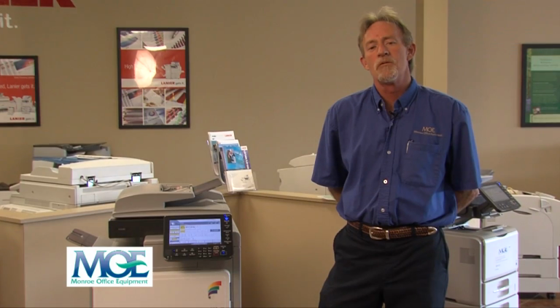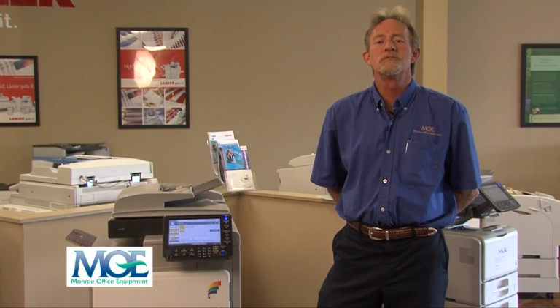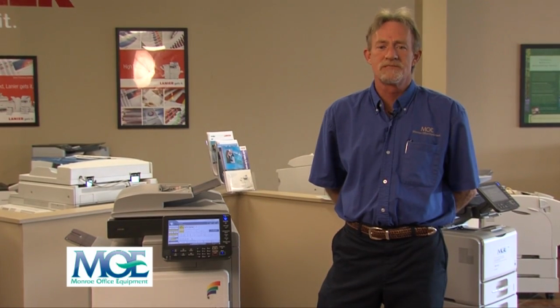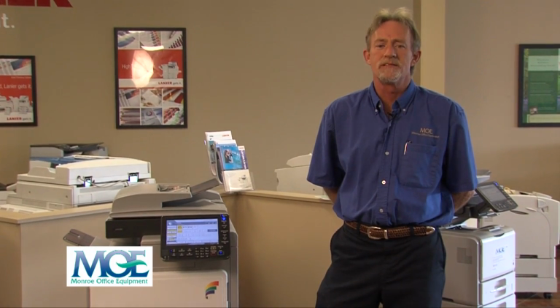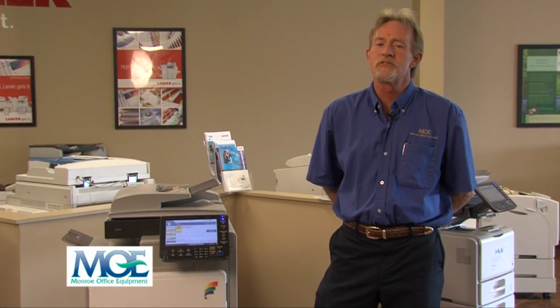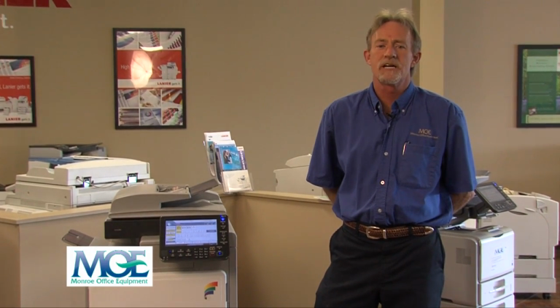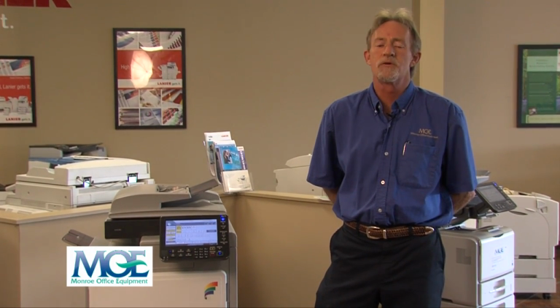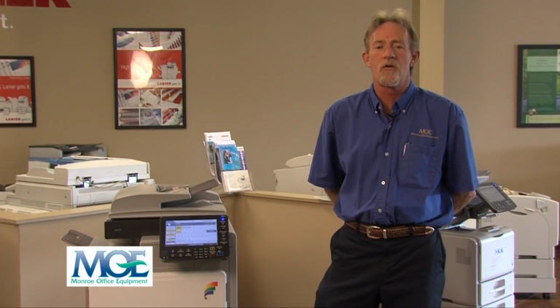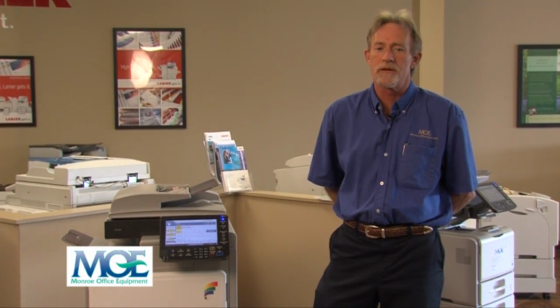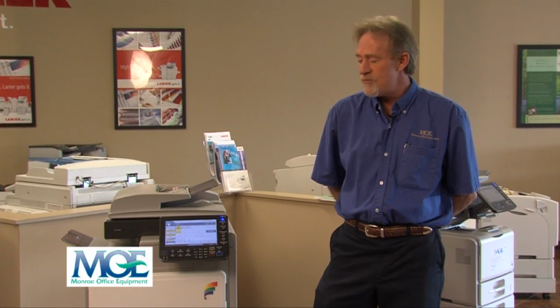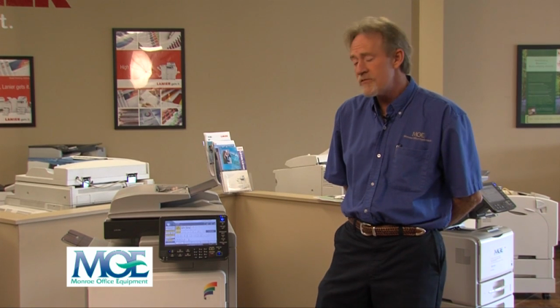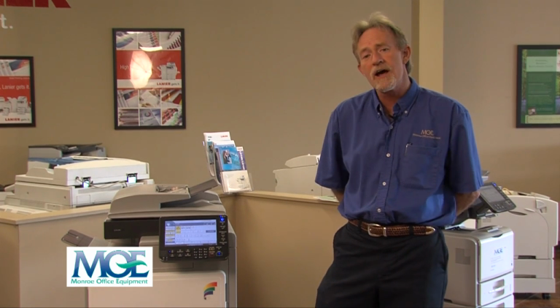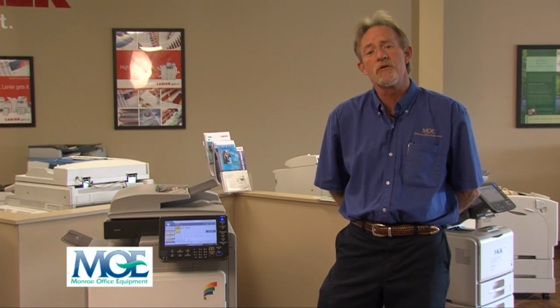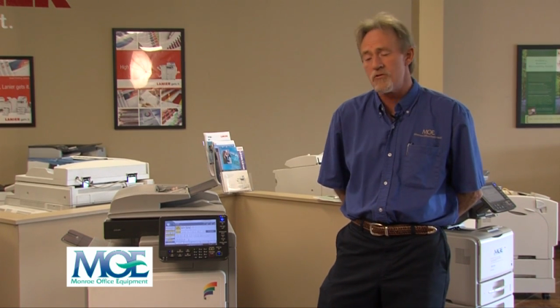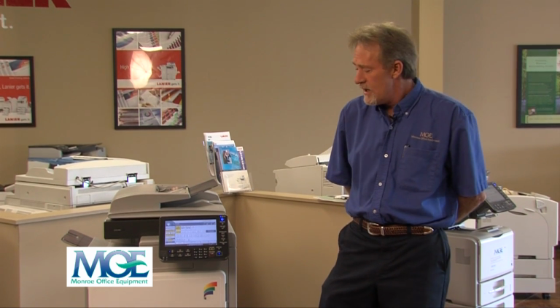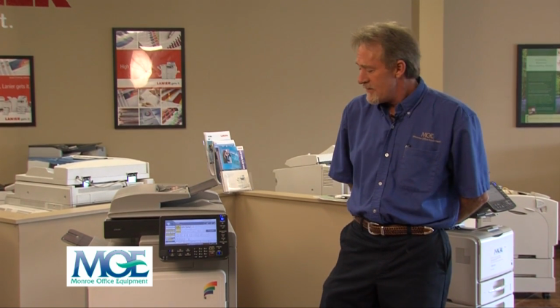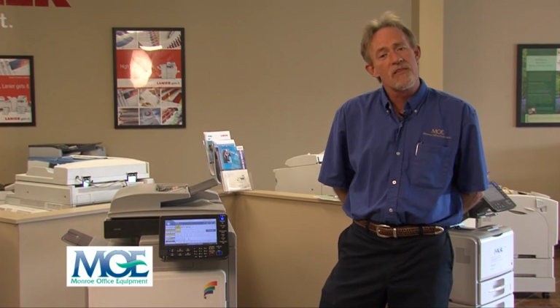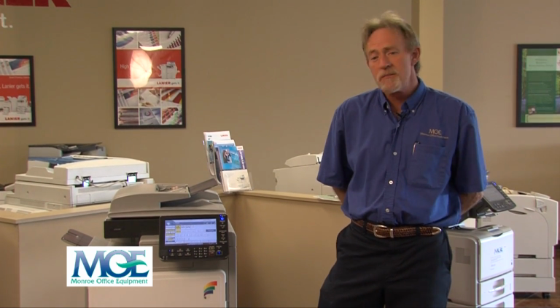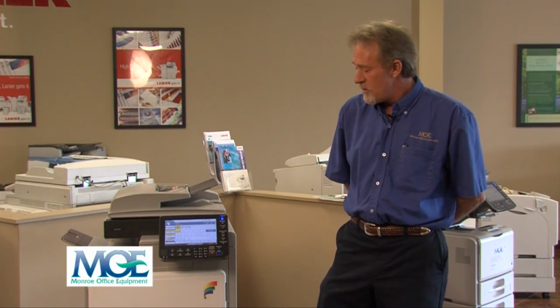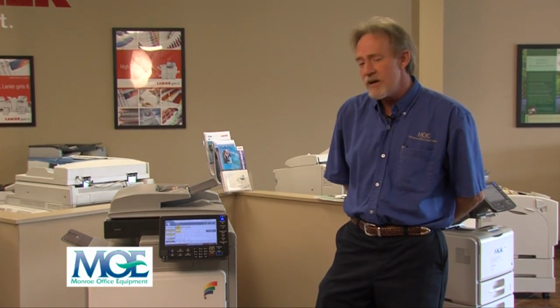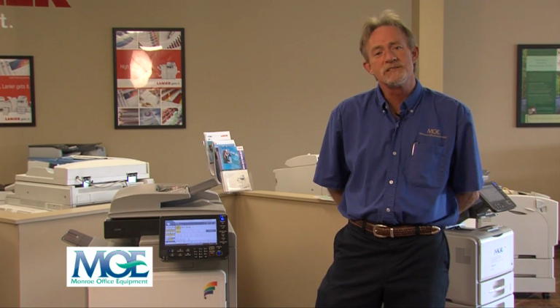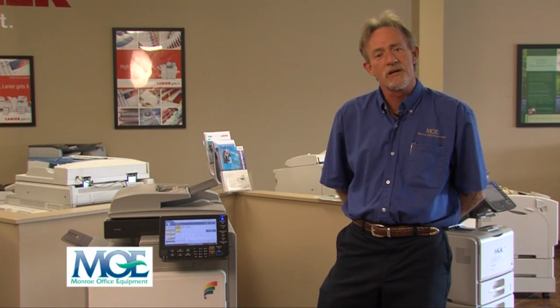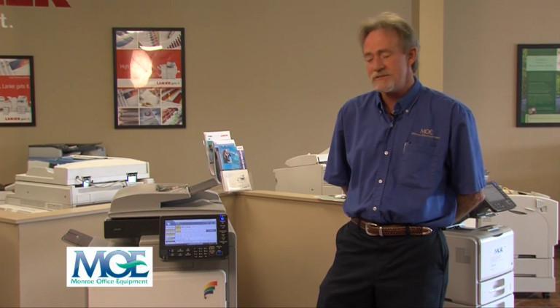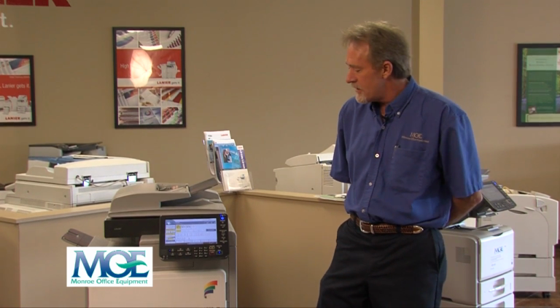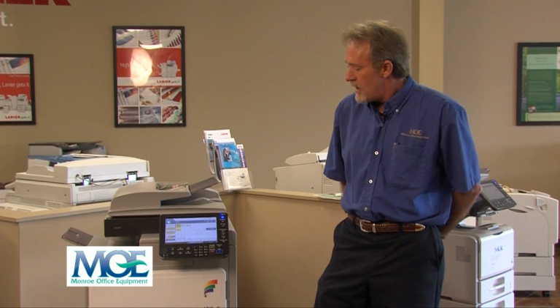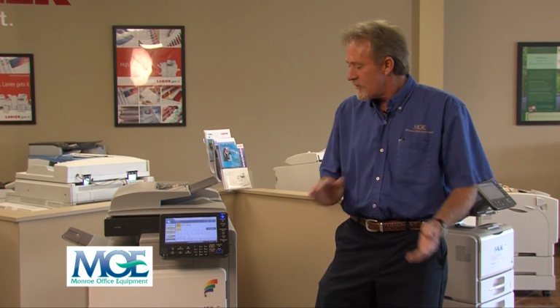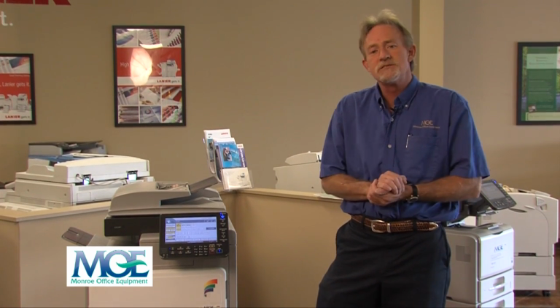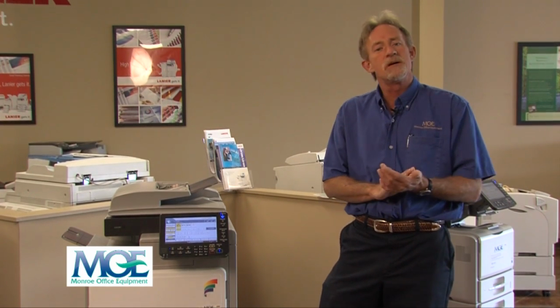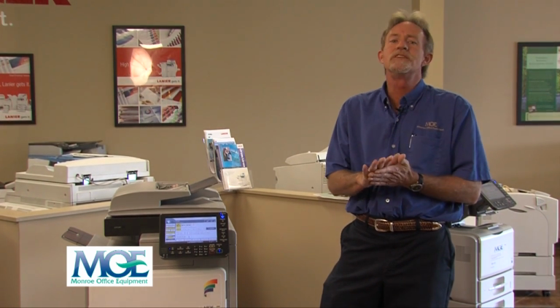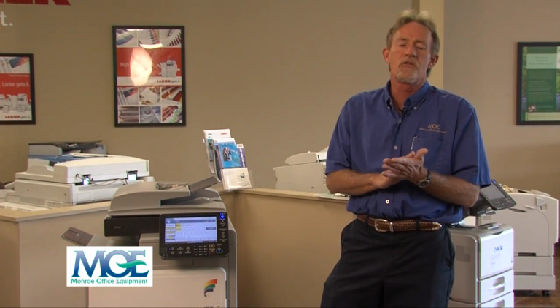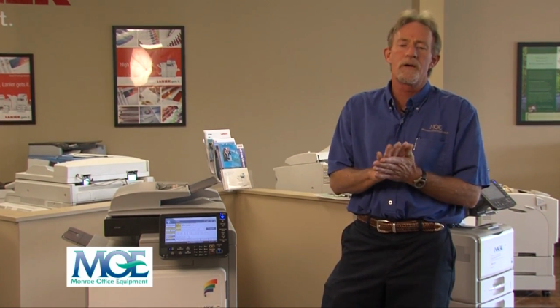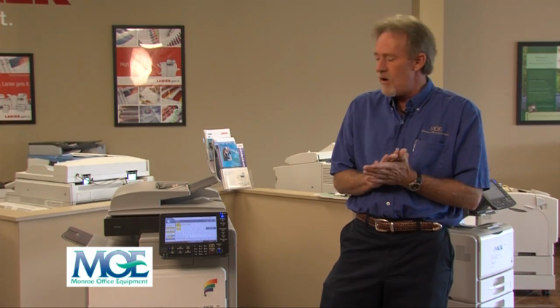Hello, my name is Drexel Simpson. I'm Senior Service Technician with Monroe Office Equipment. I've worked in this industry now for 30 years and I've seen a lot of things come and go, but the new technology is really outstanding. I want to take a few minutes to show you some of the features that our new equipment has to offer.